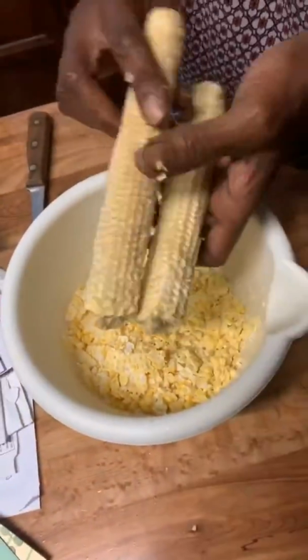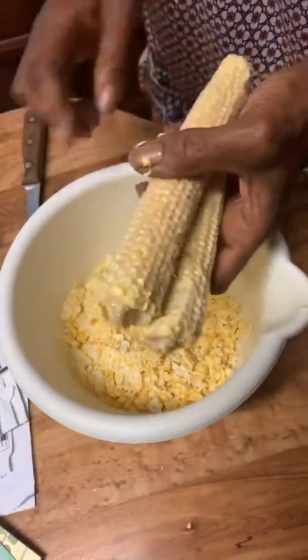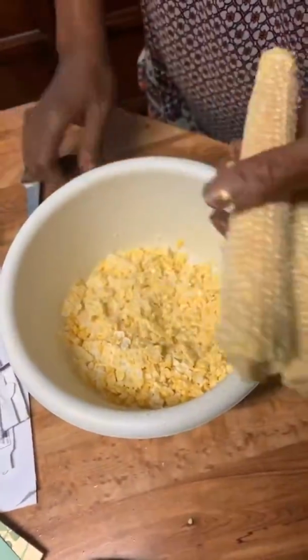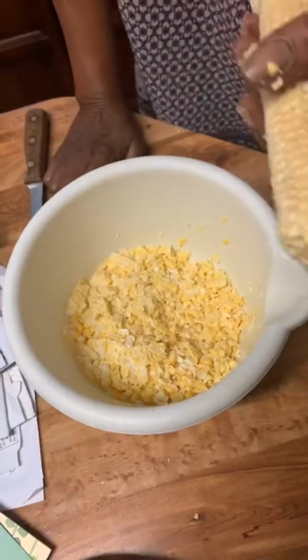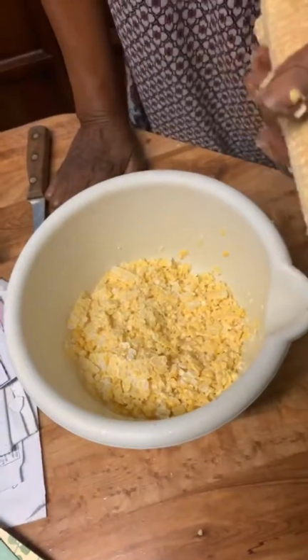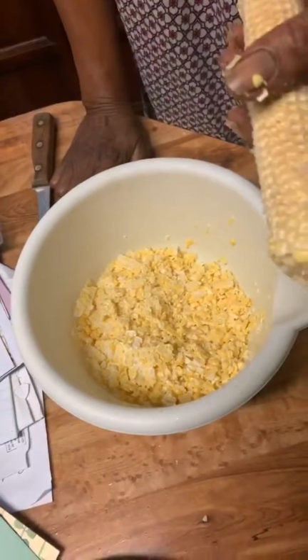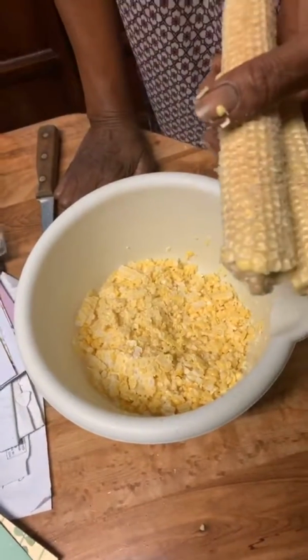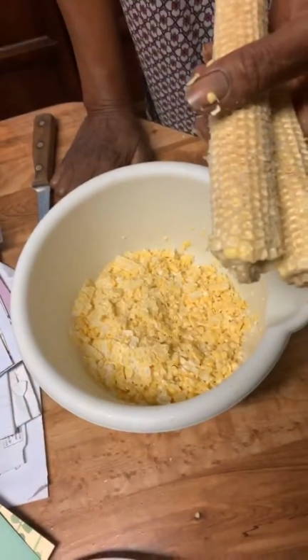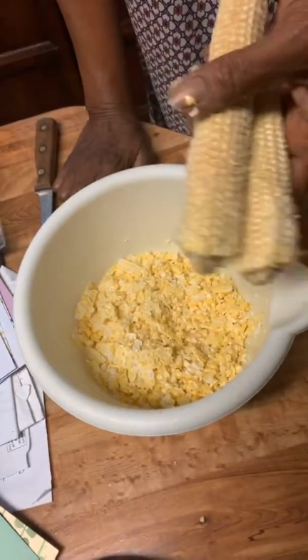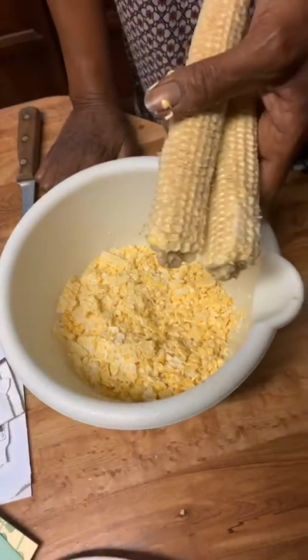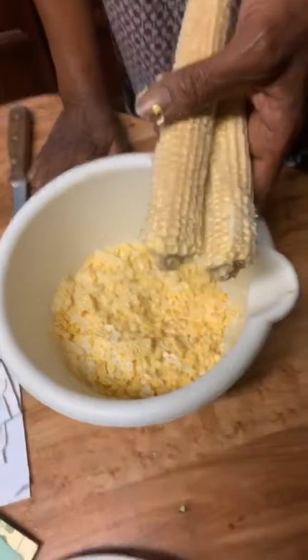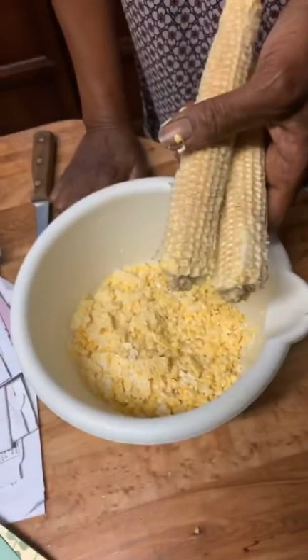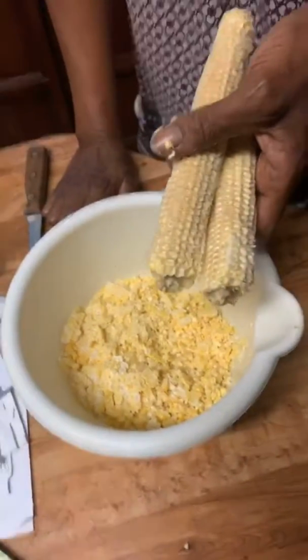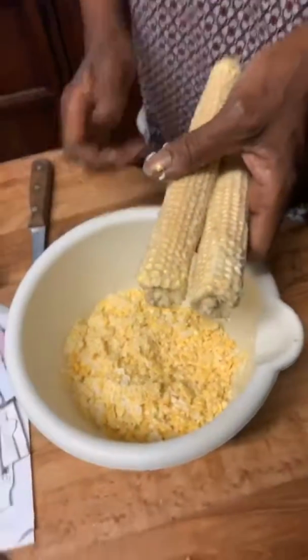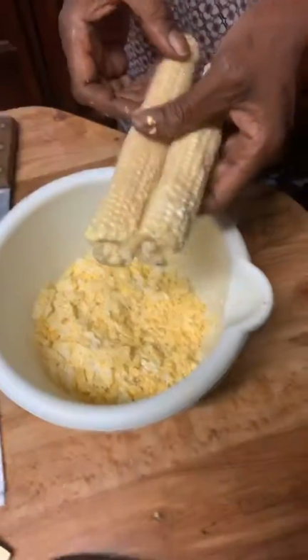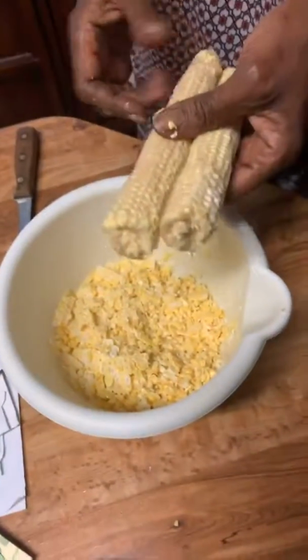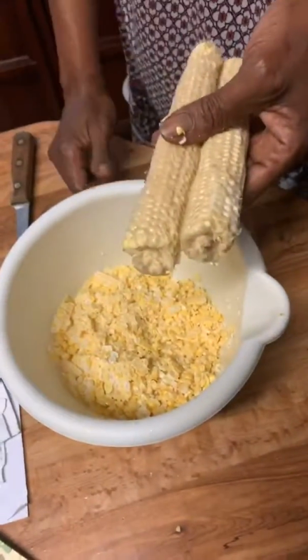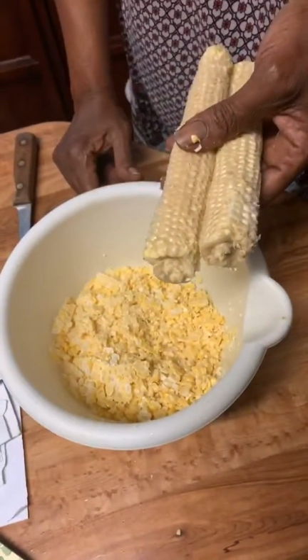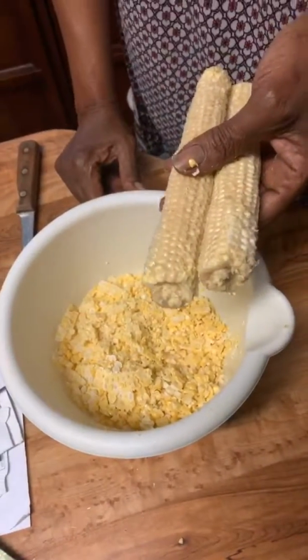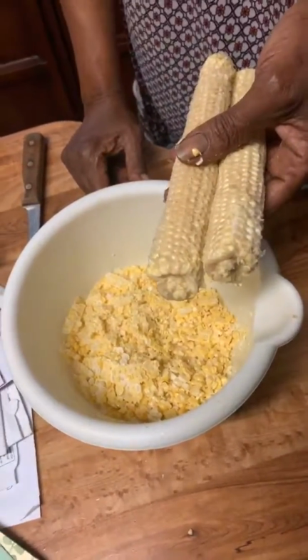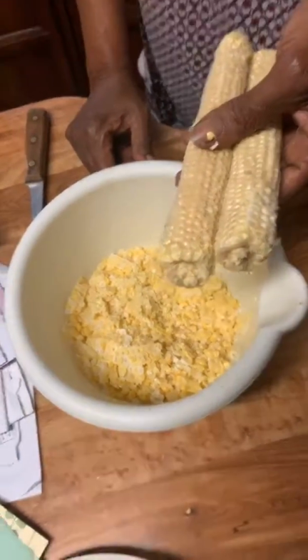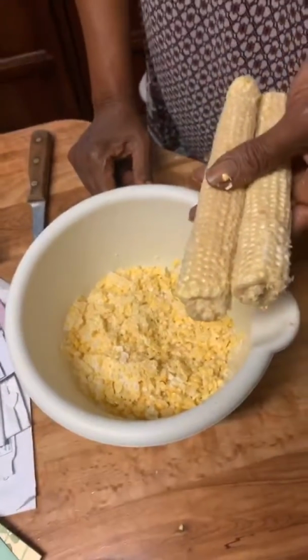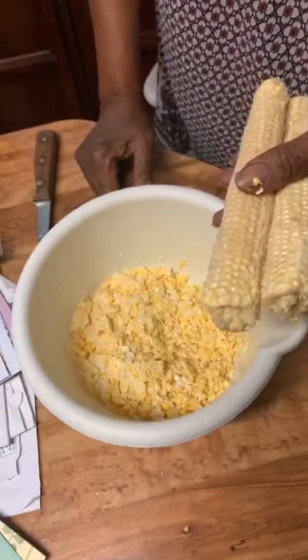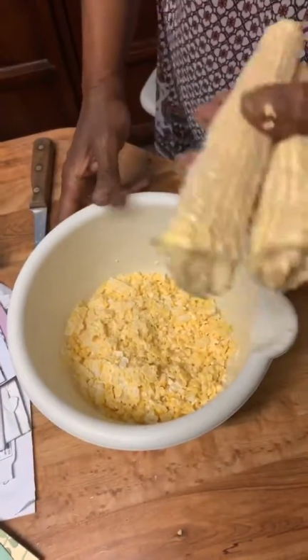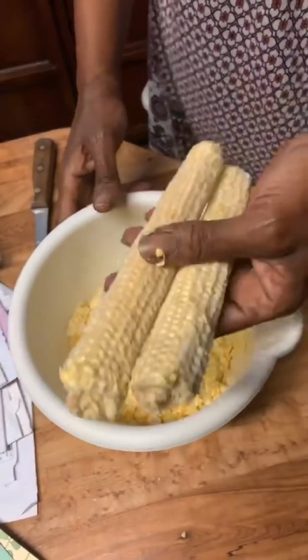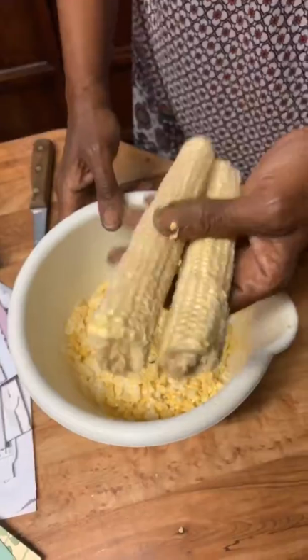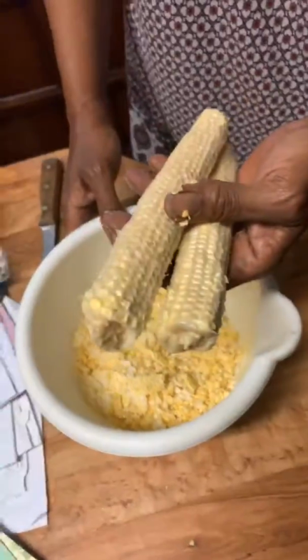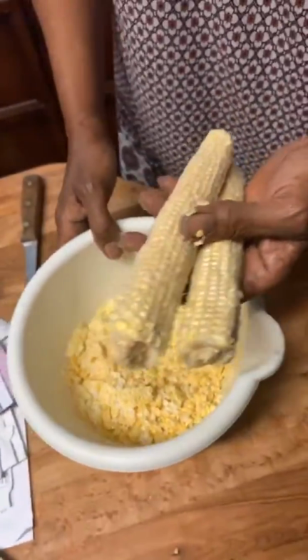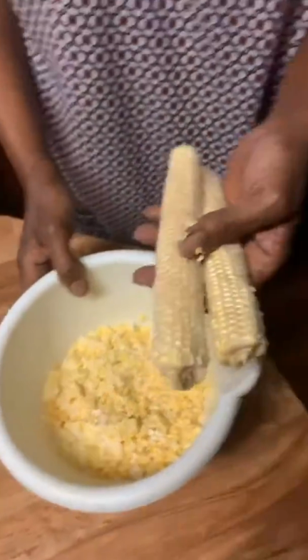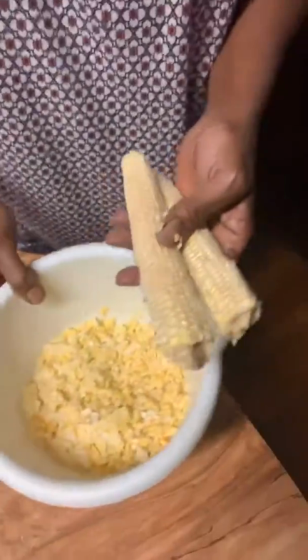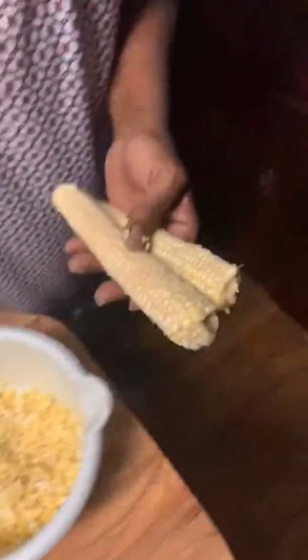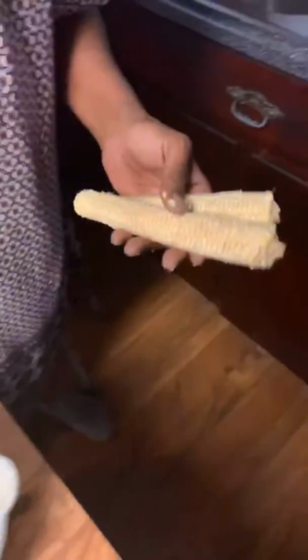Miss Annie — a retired nurse from UAB who taught me a lot — just chimed in and said that's the way she learned how to do it too. Then you wet your ears of corn — just wet them real good with water.